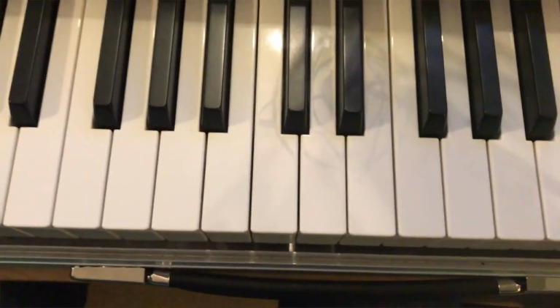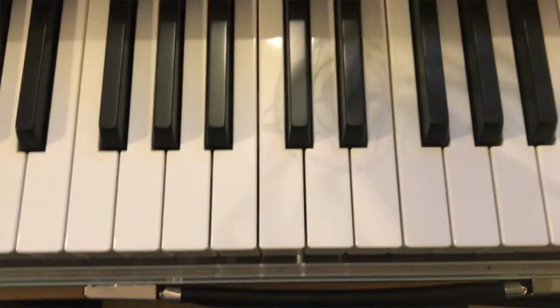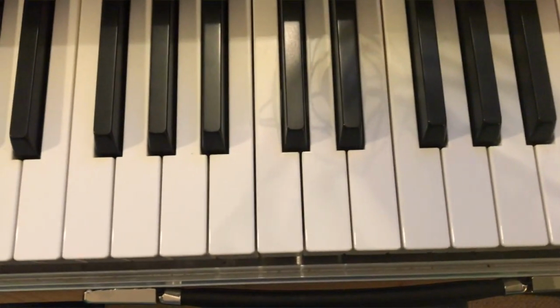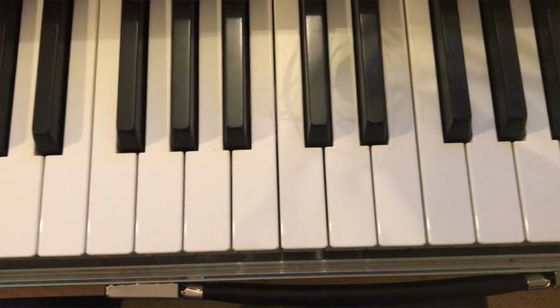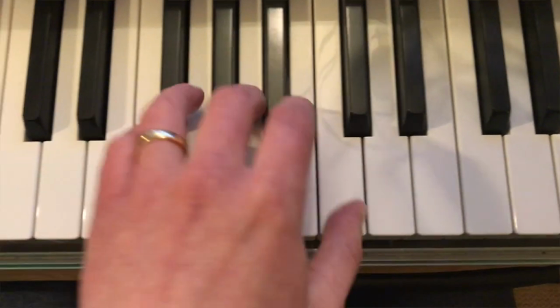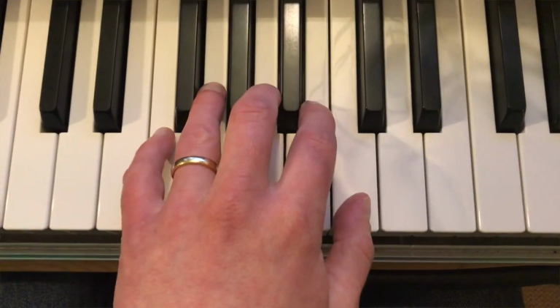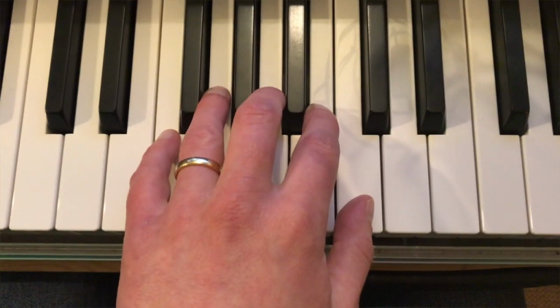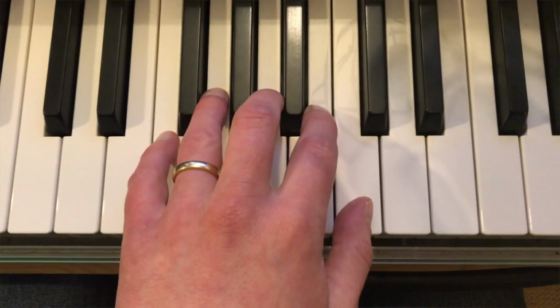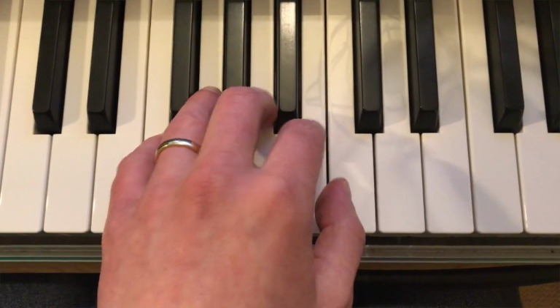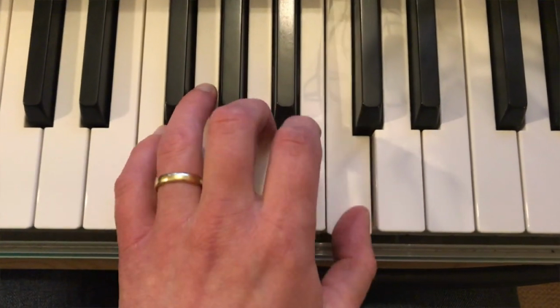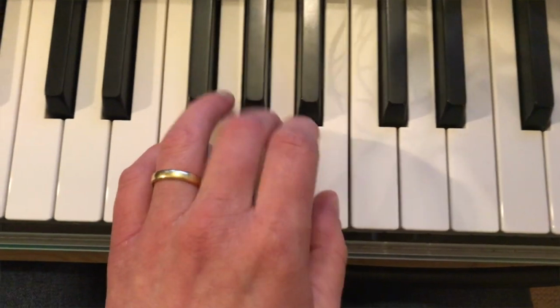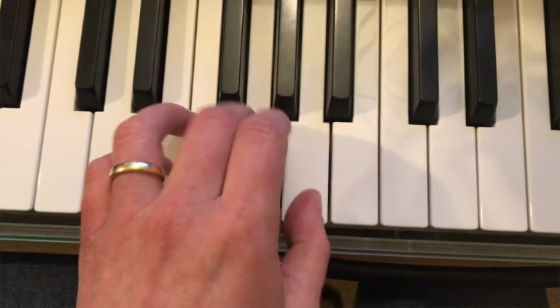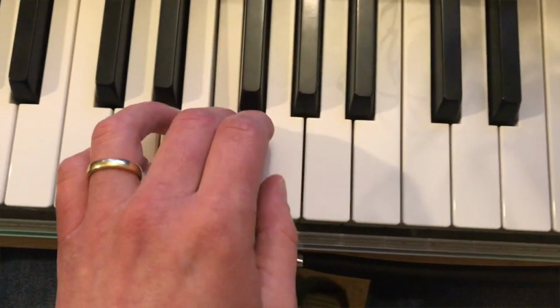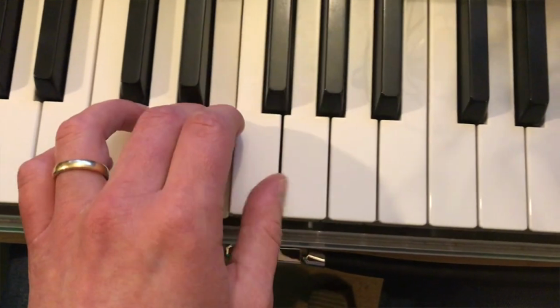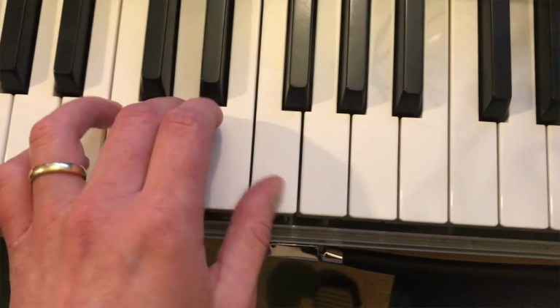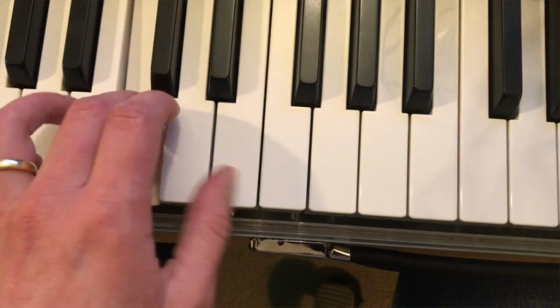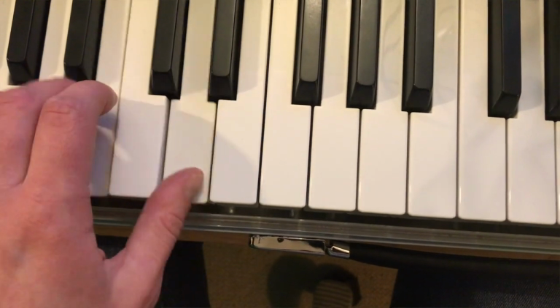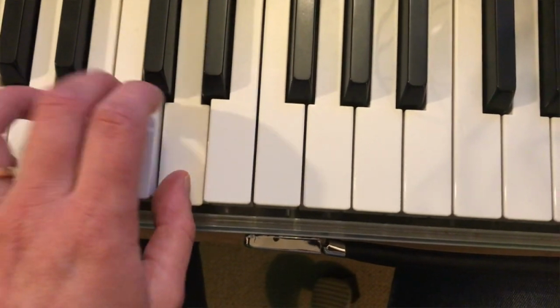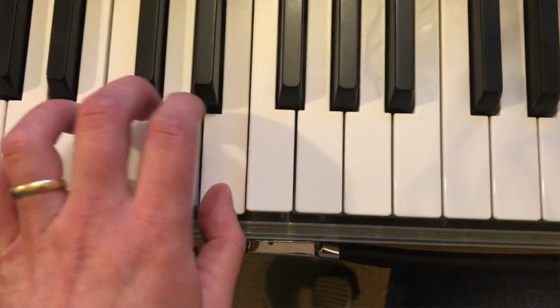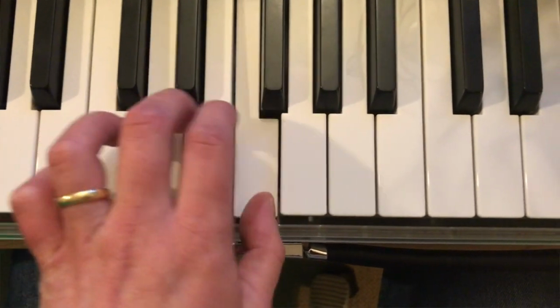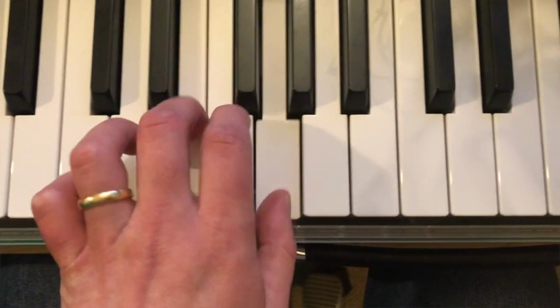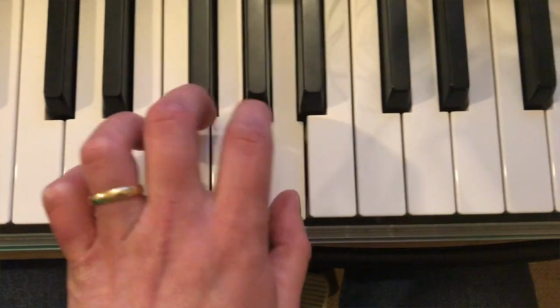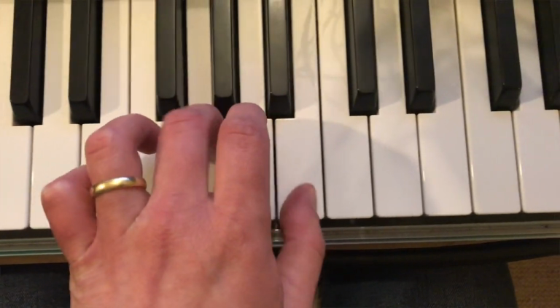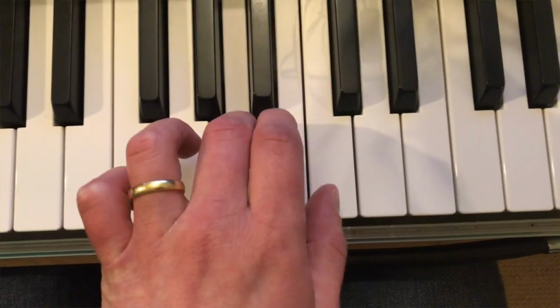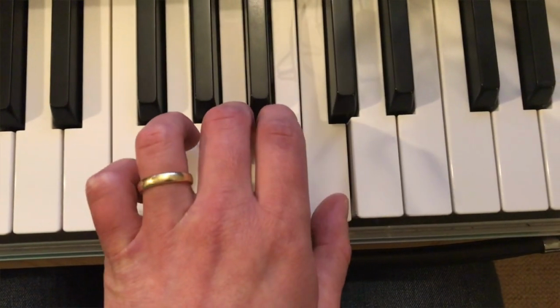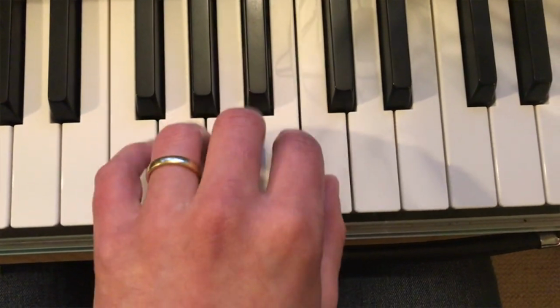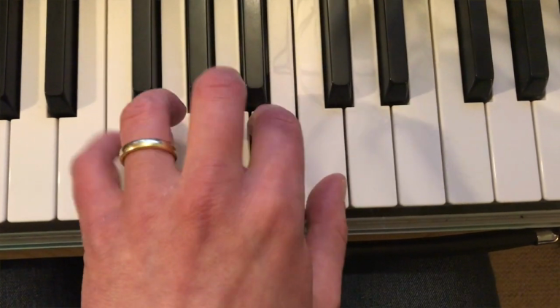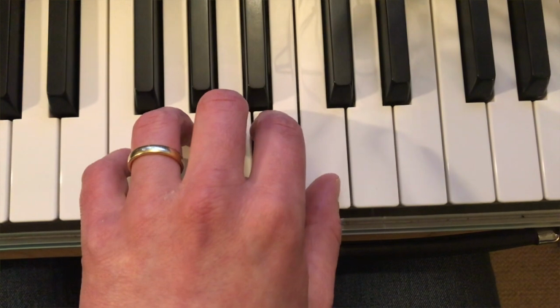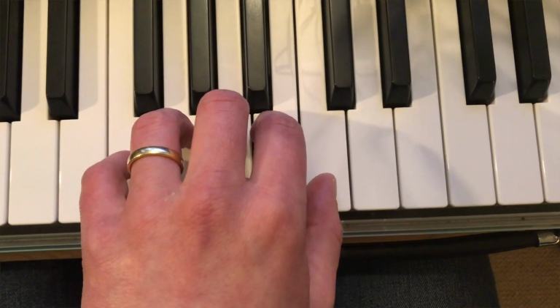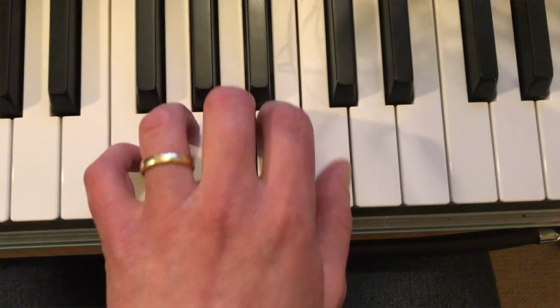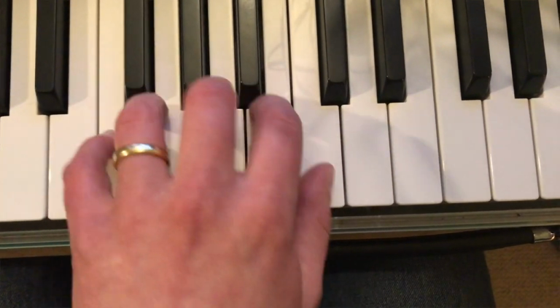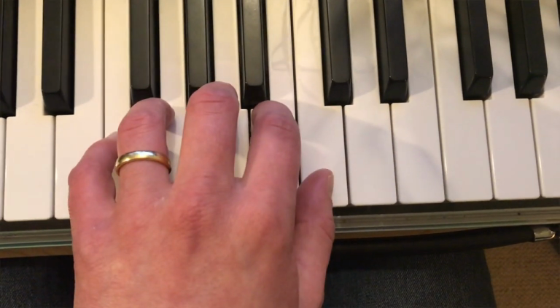Remember, with all exercises, do the same in the left hand too. Hopefully in time you get this nice little scuttling movement as the hand wiggles along, all the fingers in play like this.